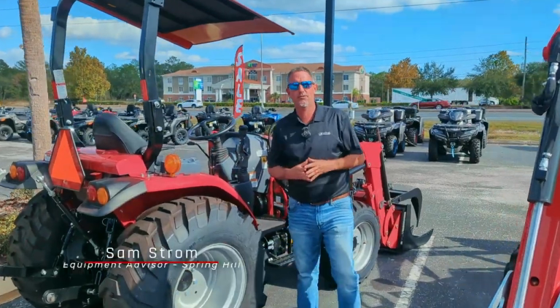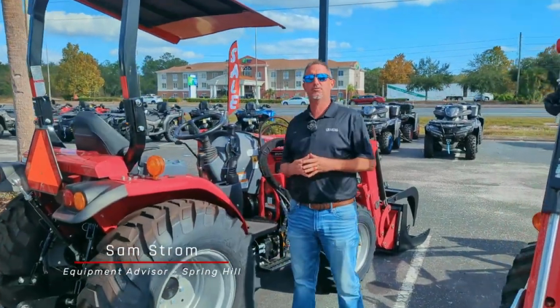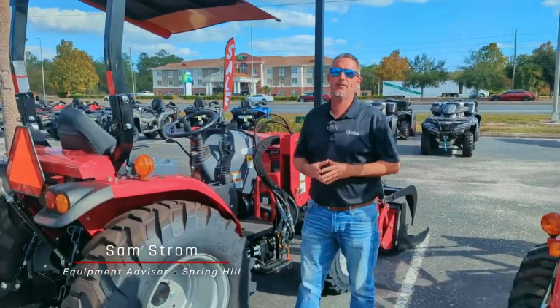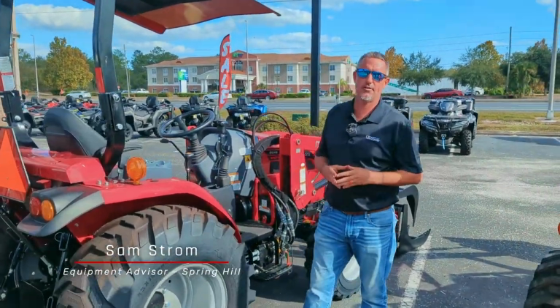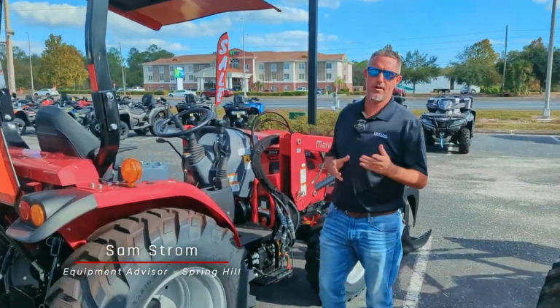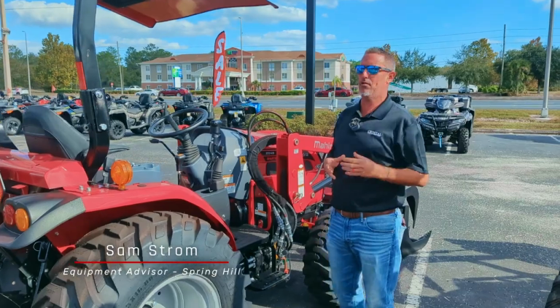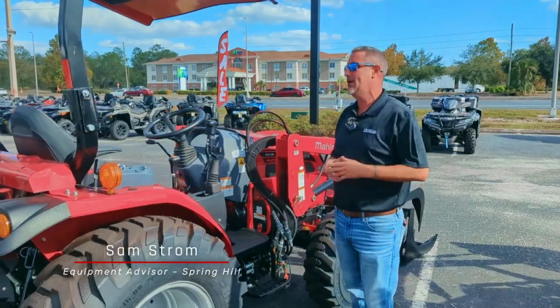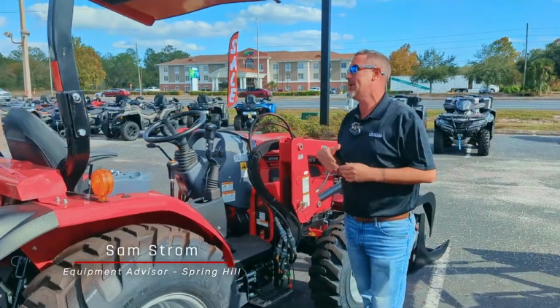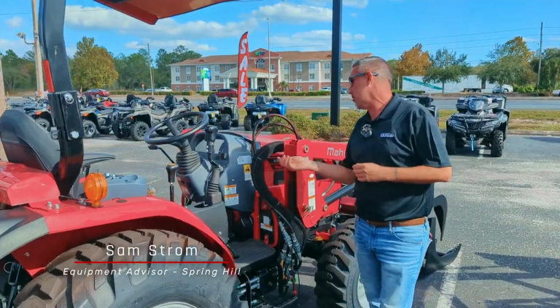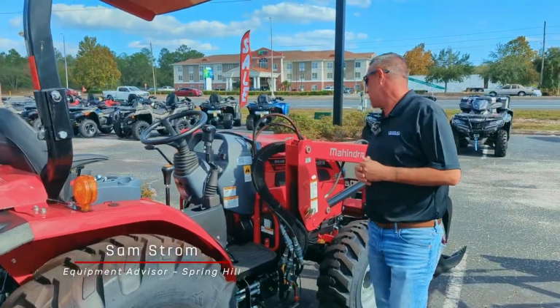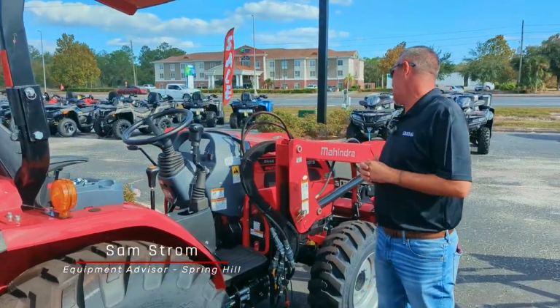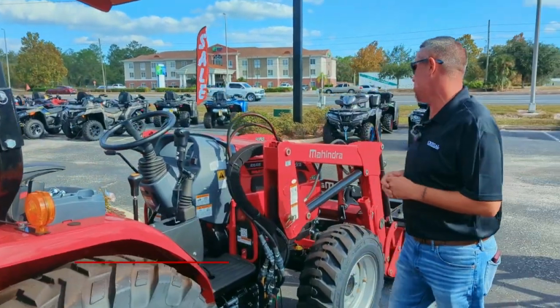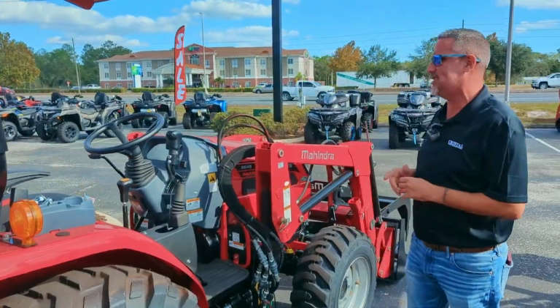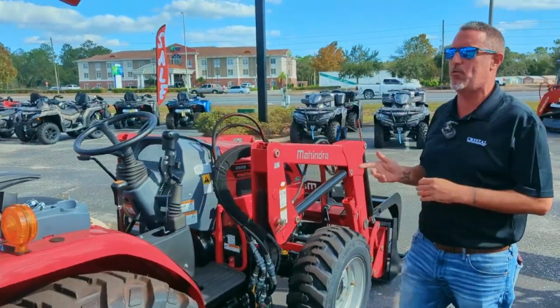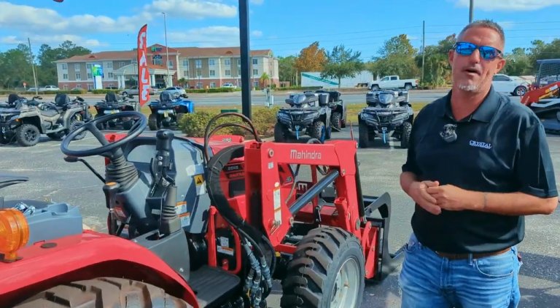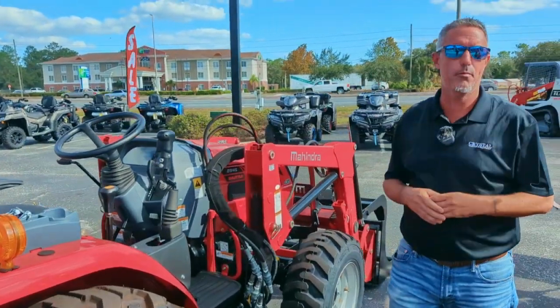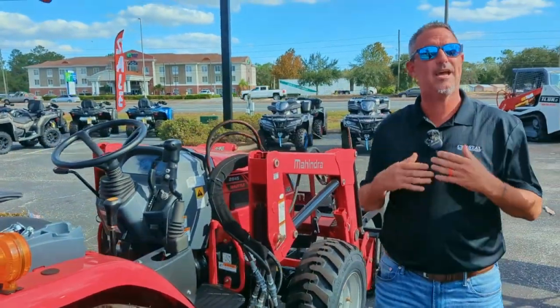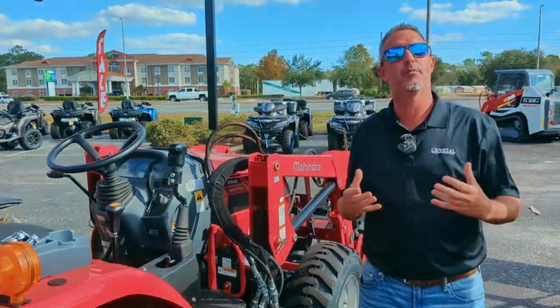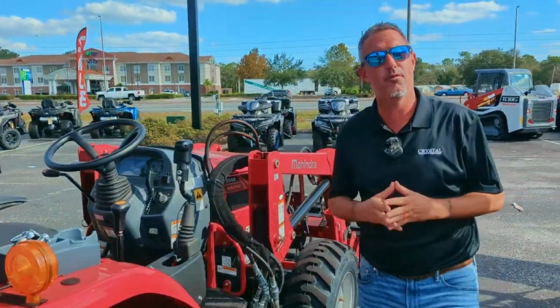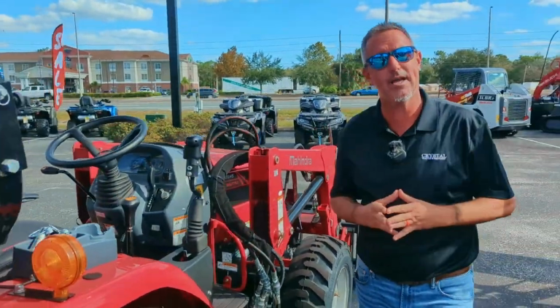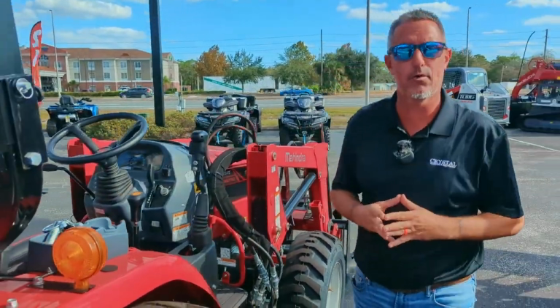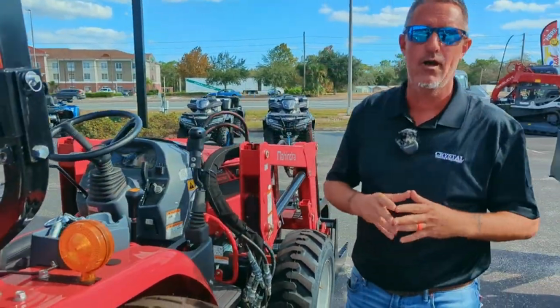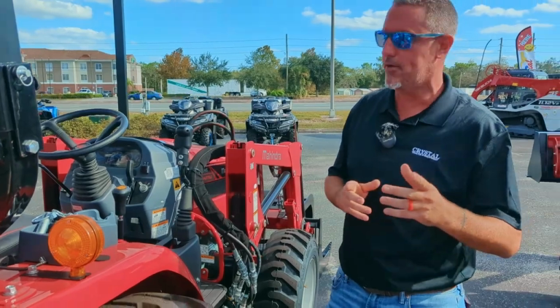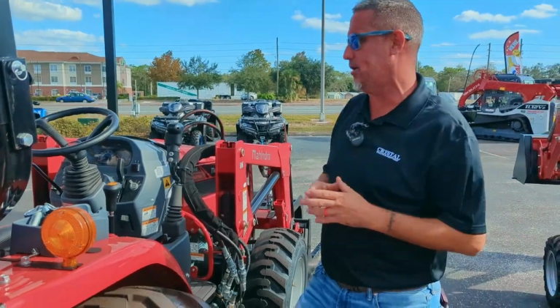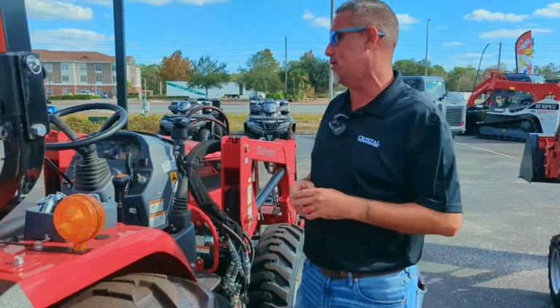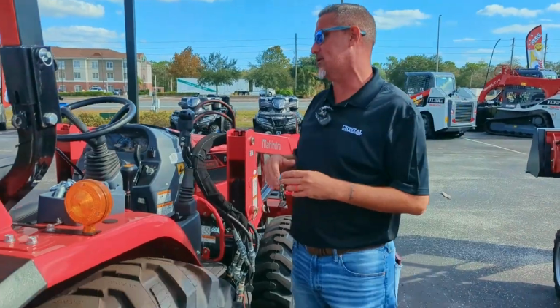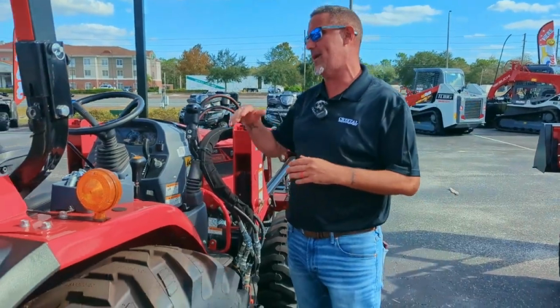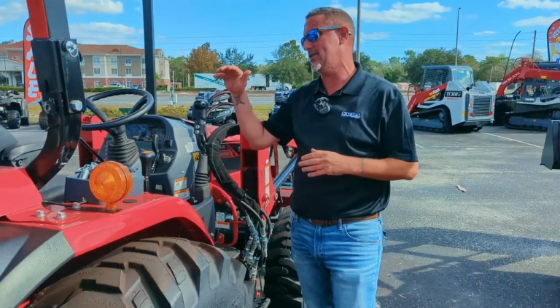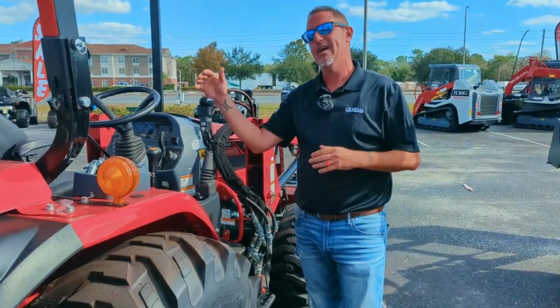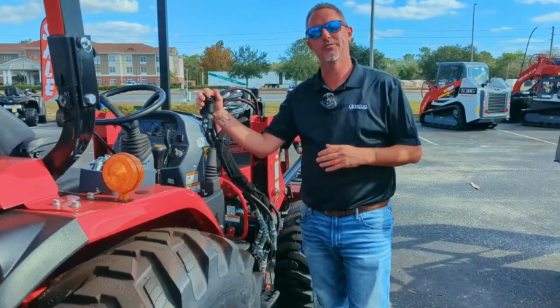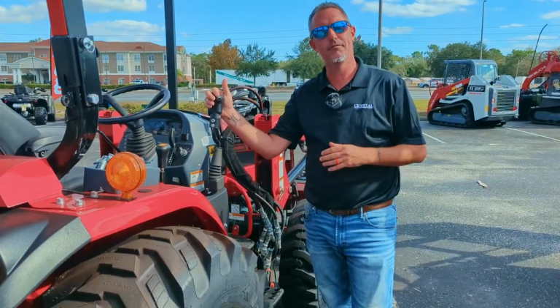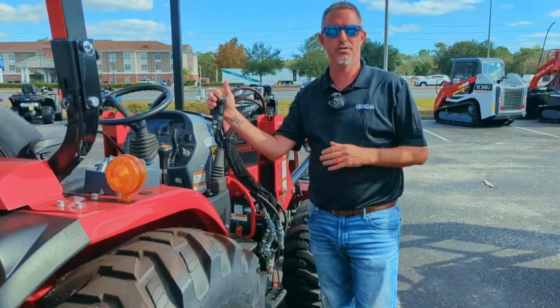which also comes on other tractors that Sam is going to tell you about. My name is Sam over at Crystal Tractor here in Spring Hill, Florida. Today we're going over the Mahindra 2645. We put together a beautiful package for you. First thing you're going to notice on this package is your third function.